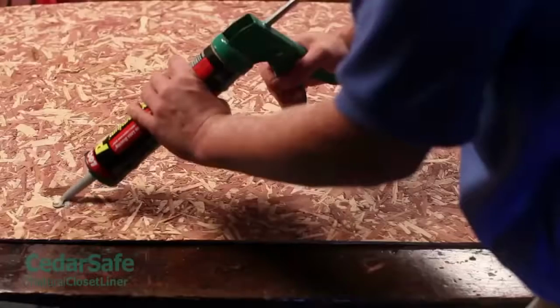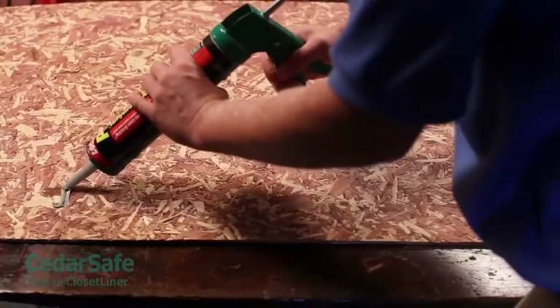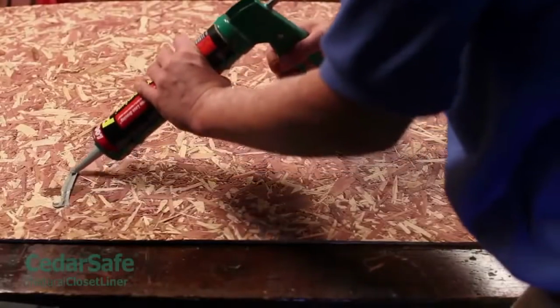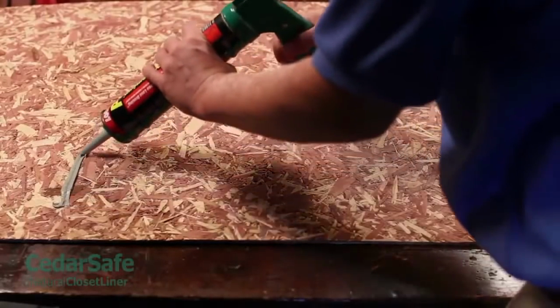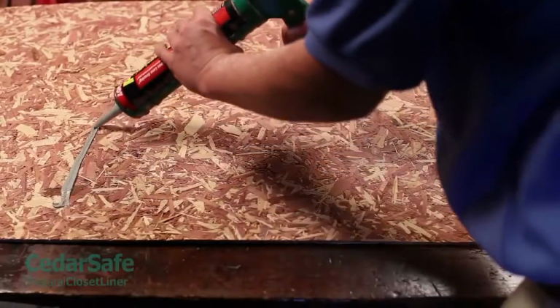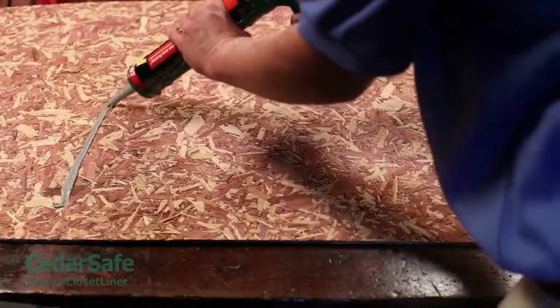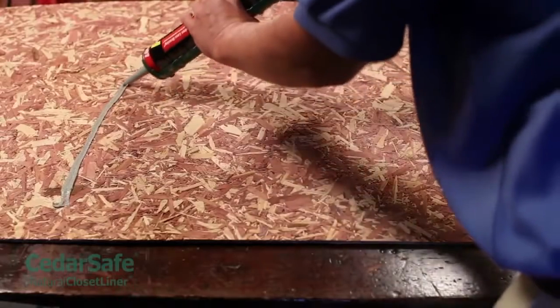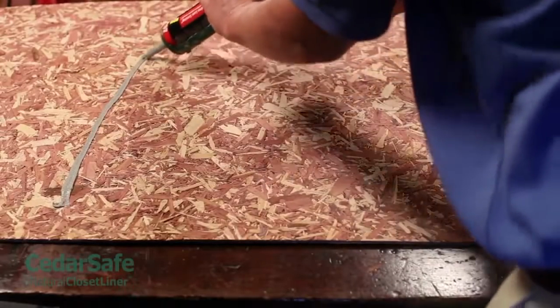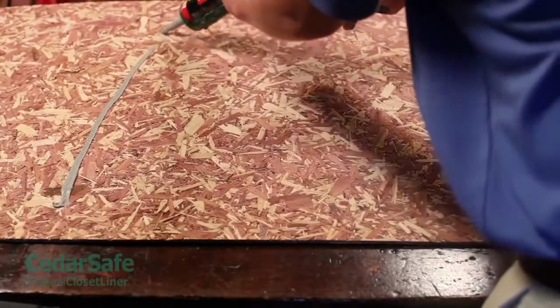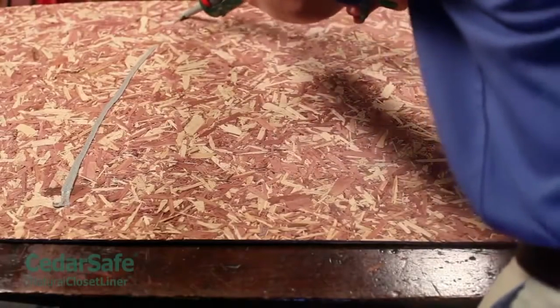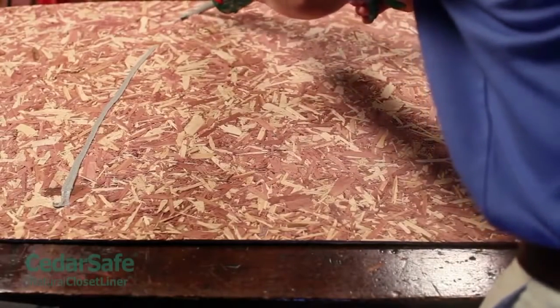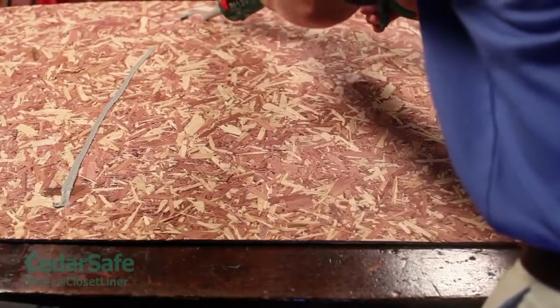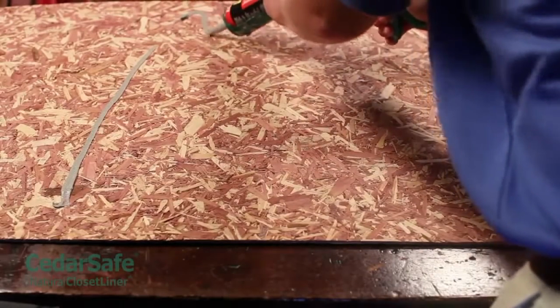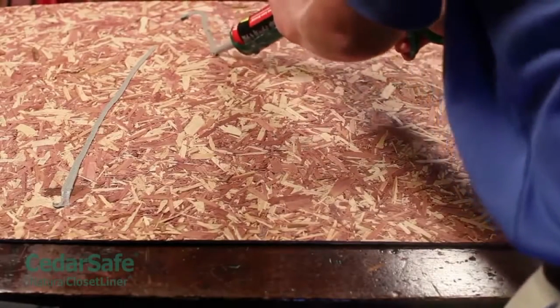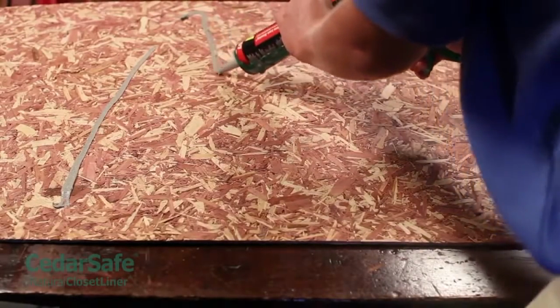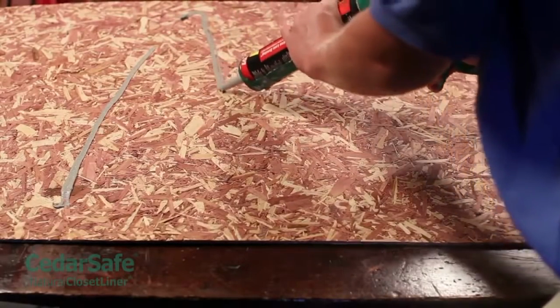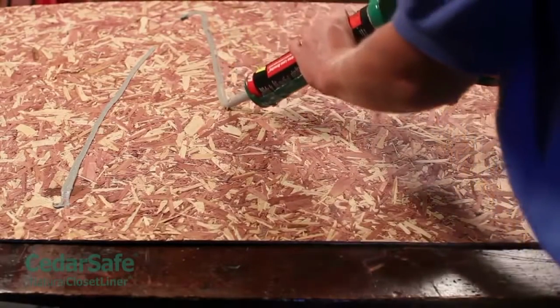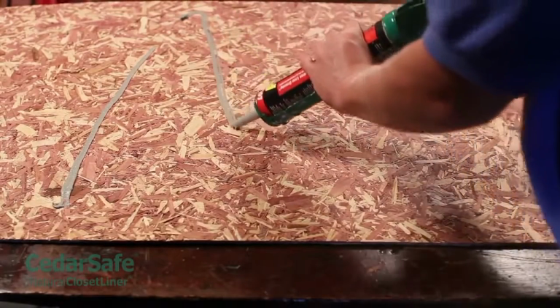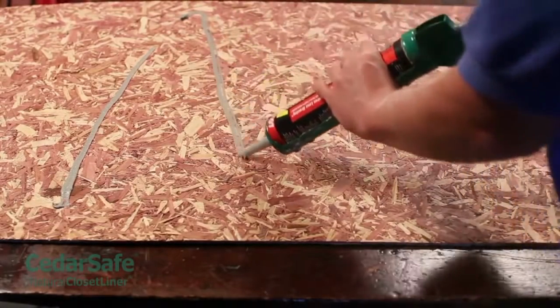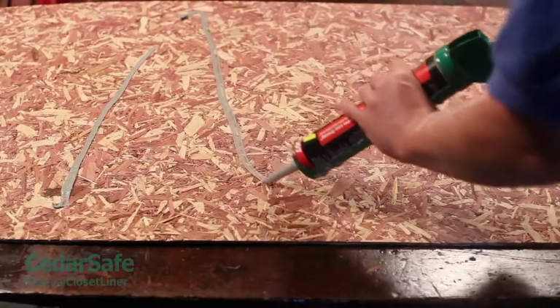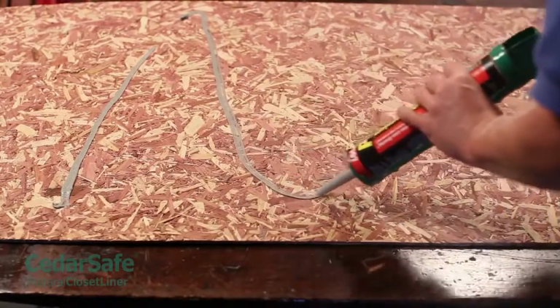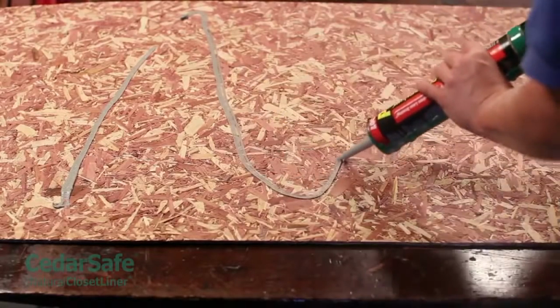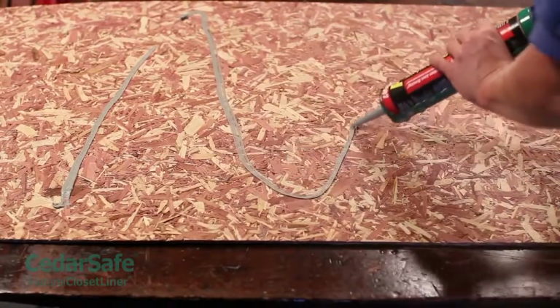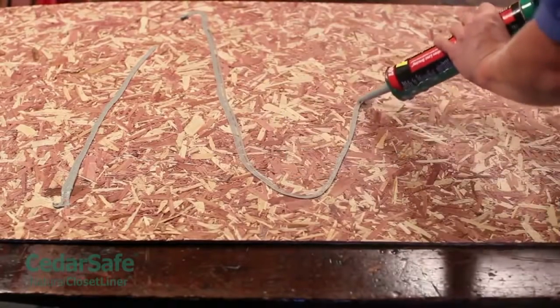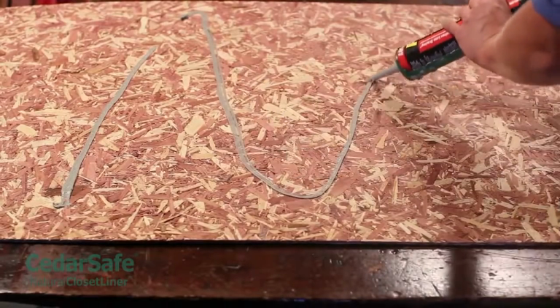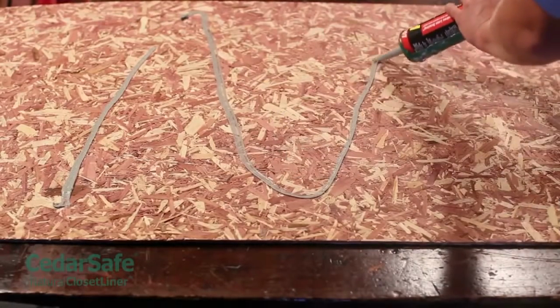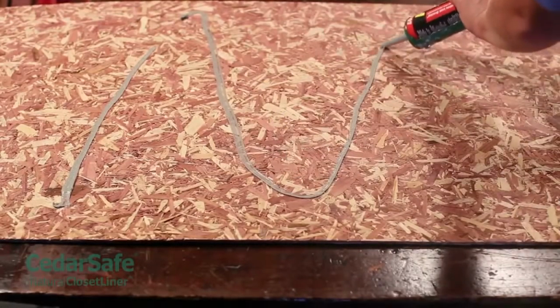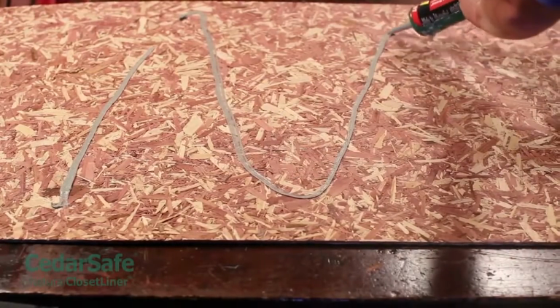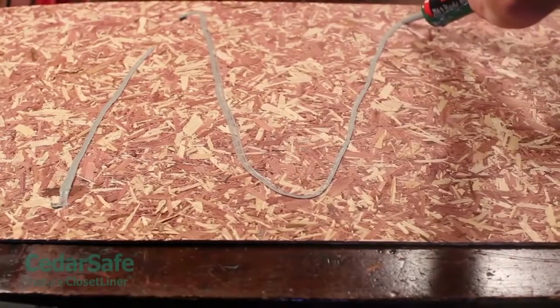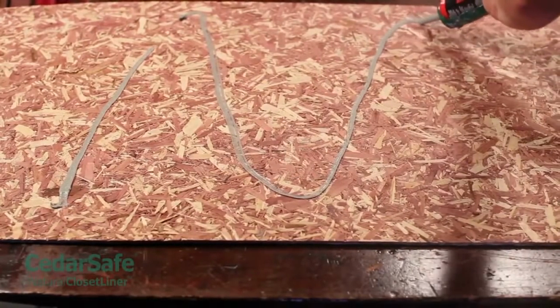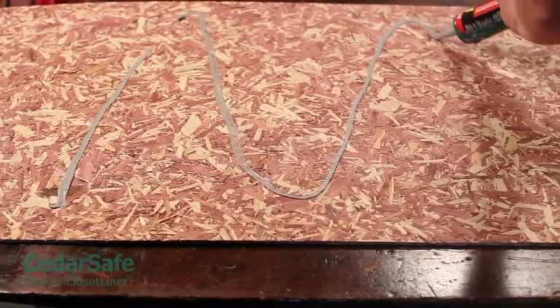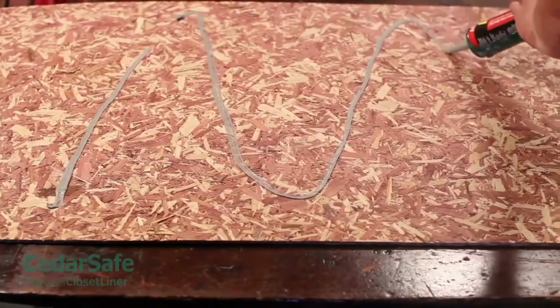If you're using an oil-based subfloor adhesive to install your panels, apply the adhesive along the back side of the panel in a zigzag motion. Be sure to read and follow the manufacturer's safety and ventilation instructions when using adhesives.